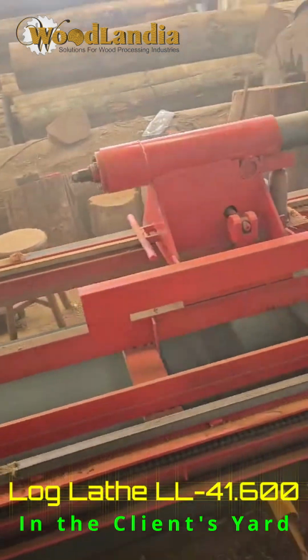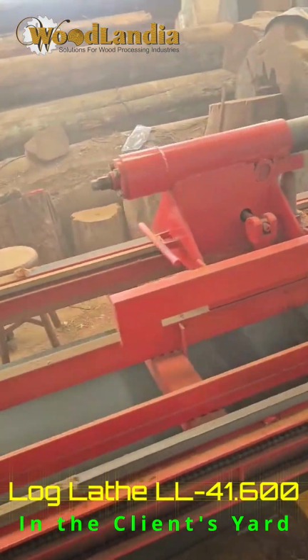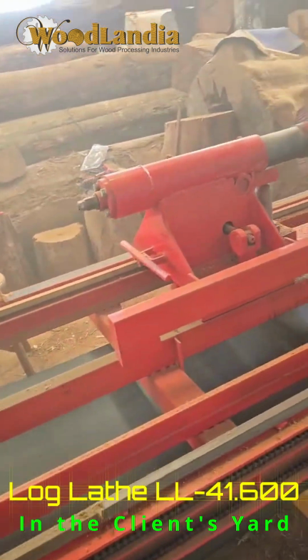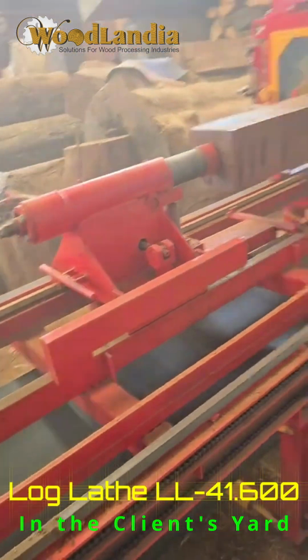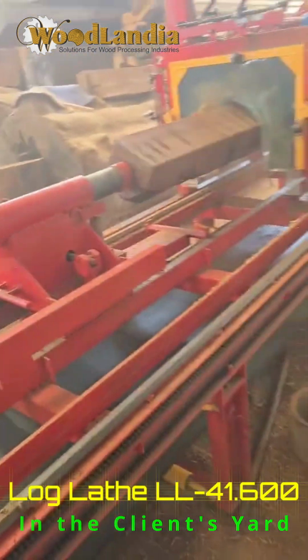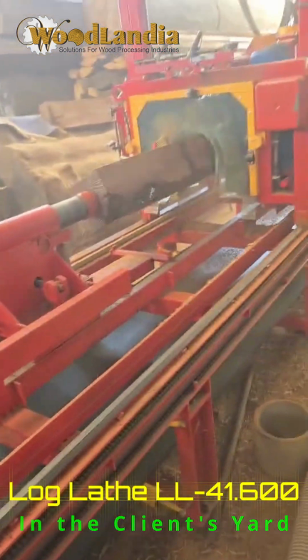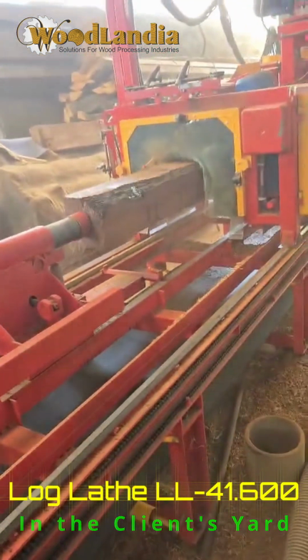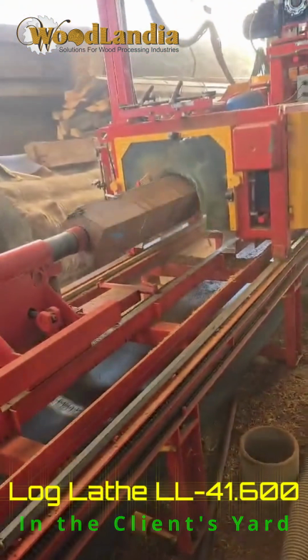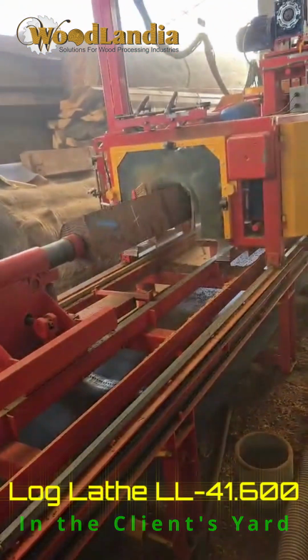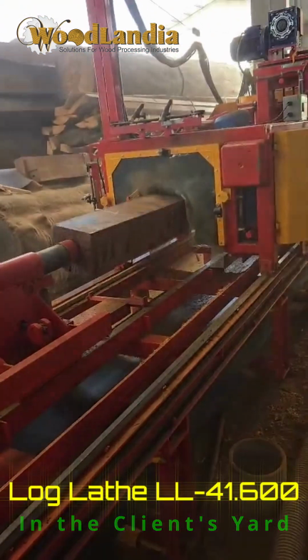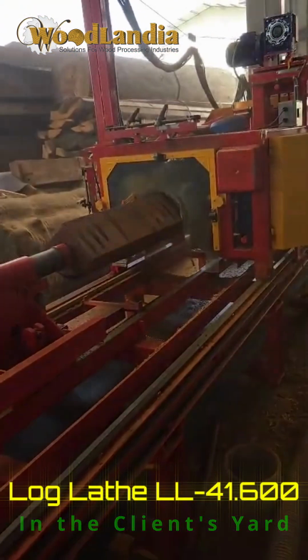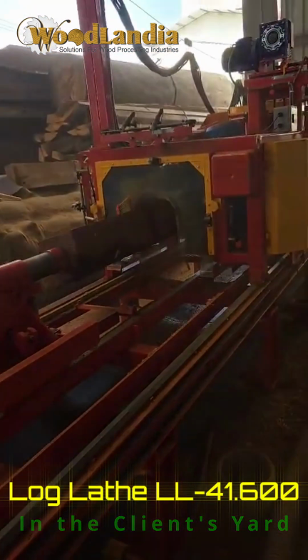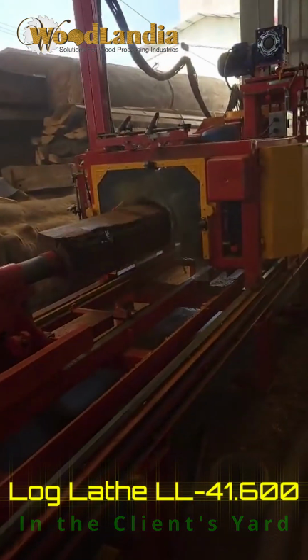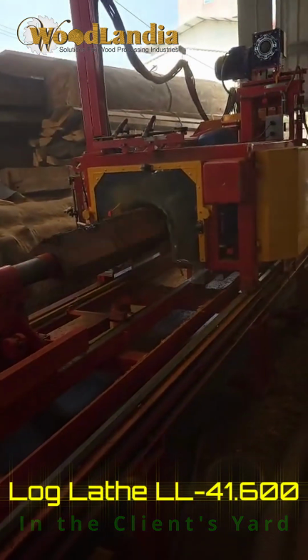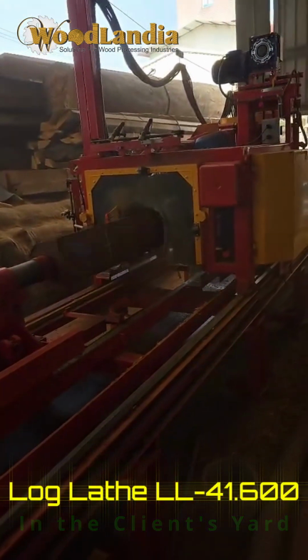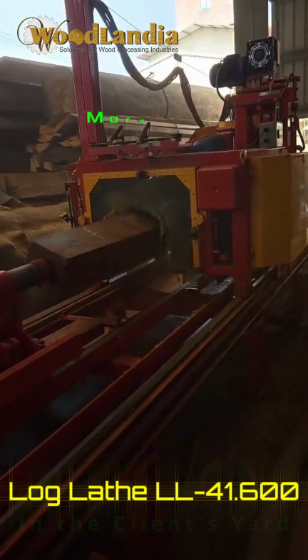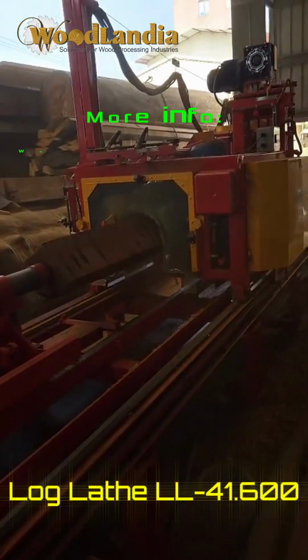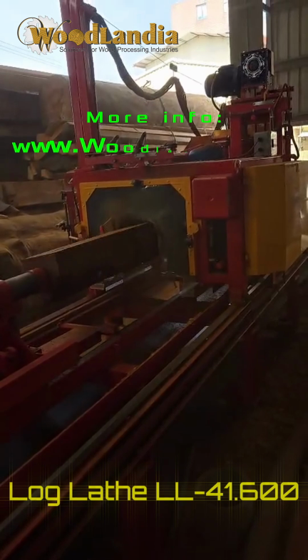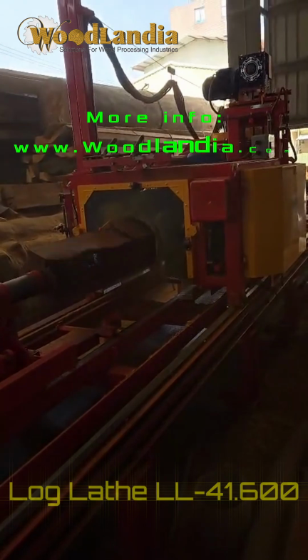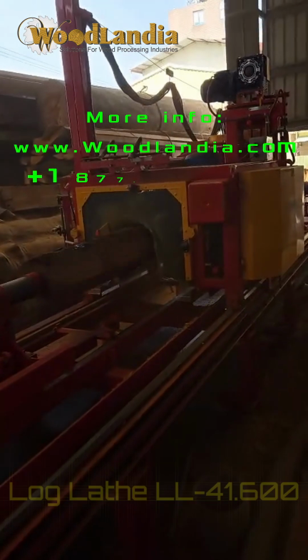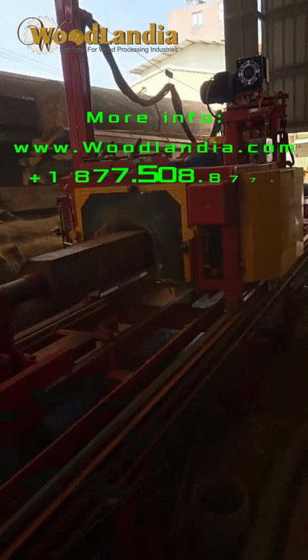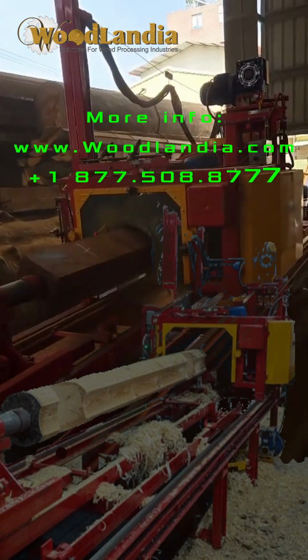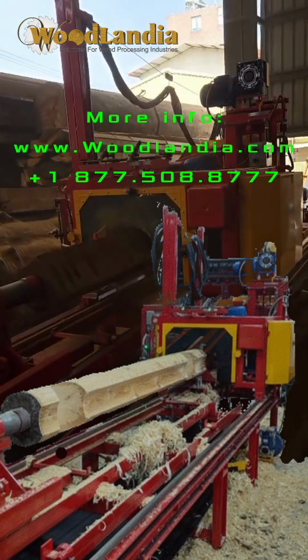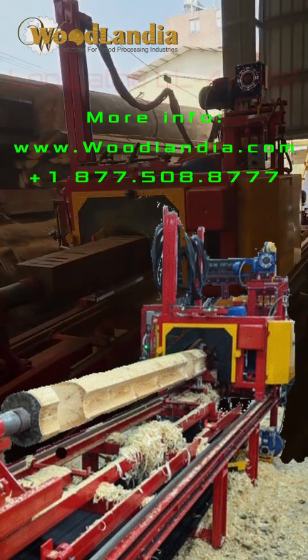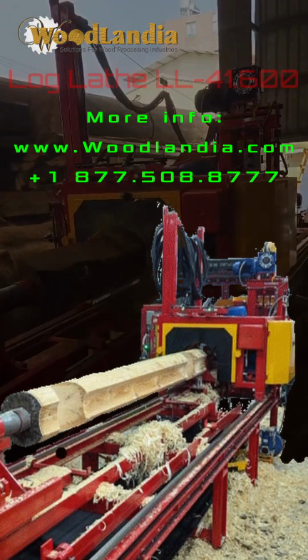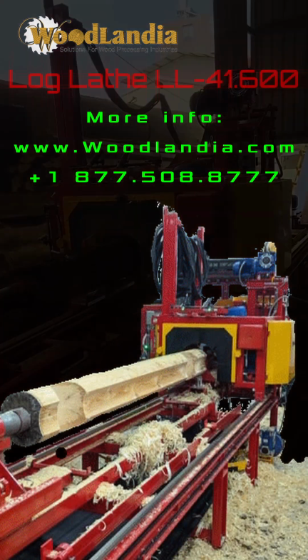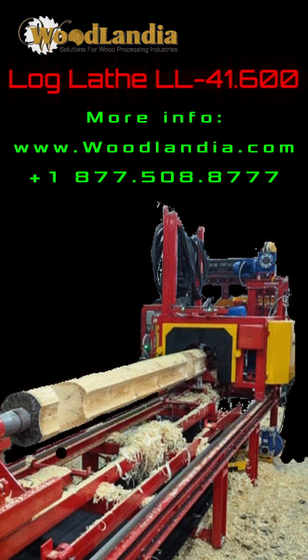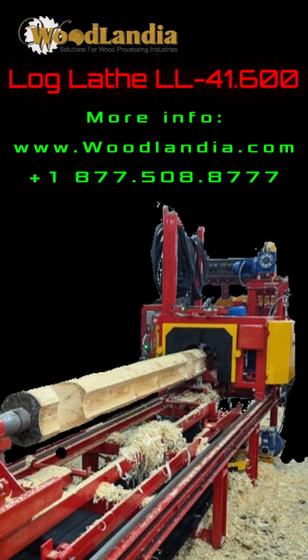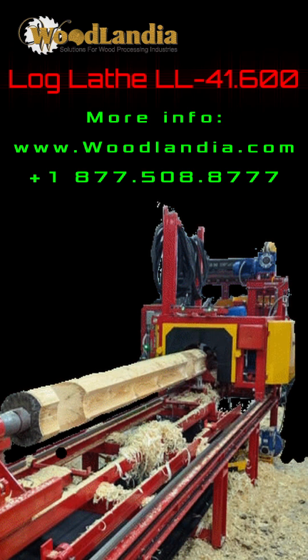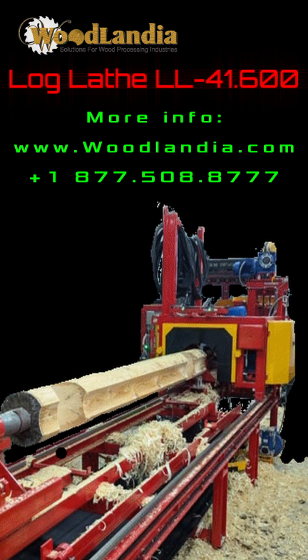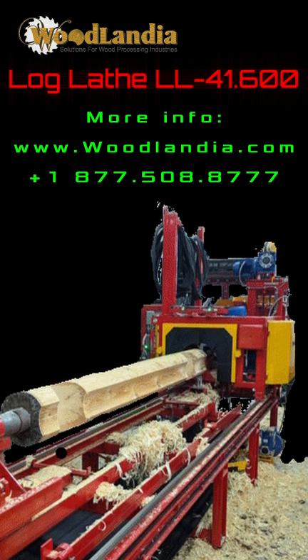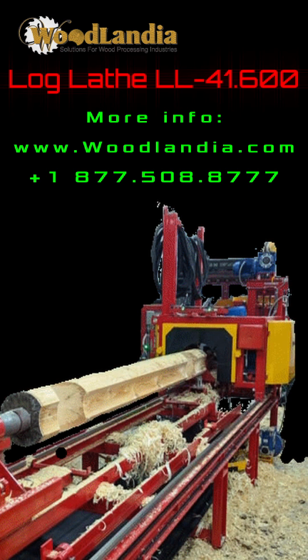We invite you to consider Woodlandia LogLathe for your business. If you're ready to move forward, contact us via web form on our website or just call us.